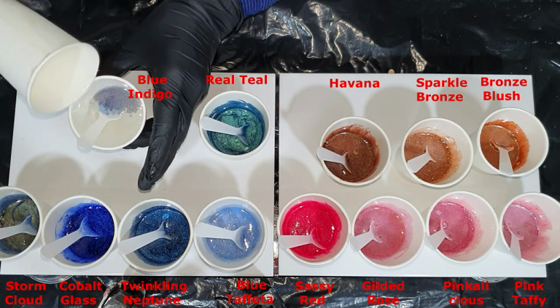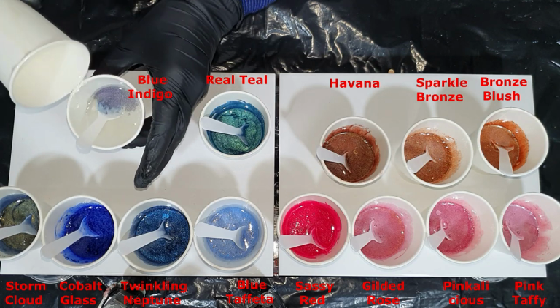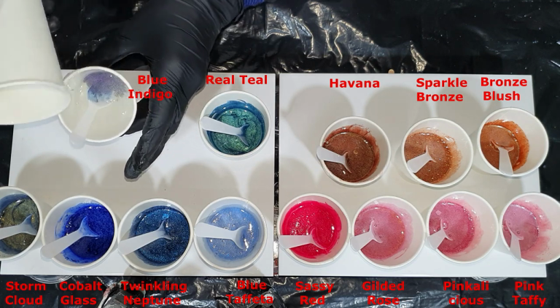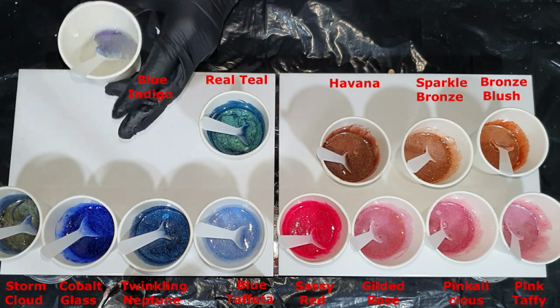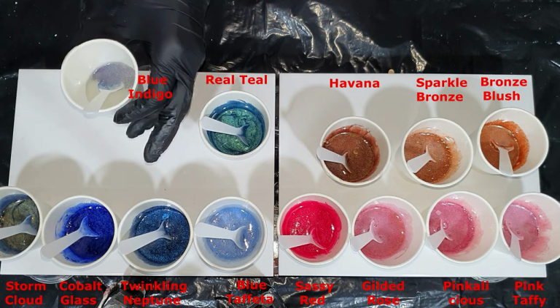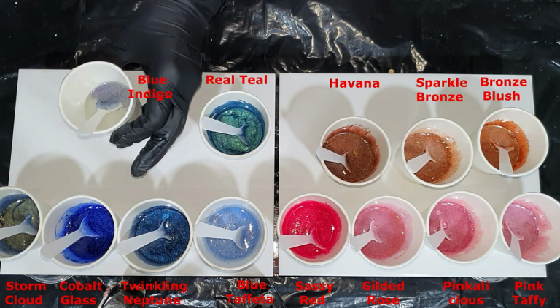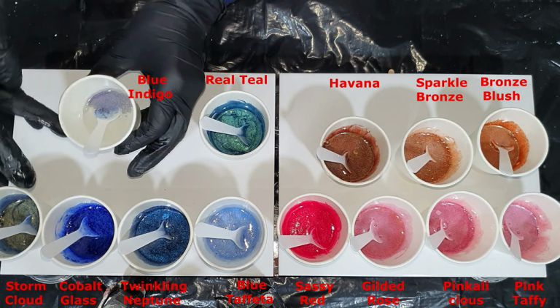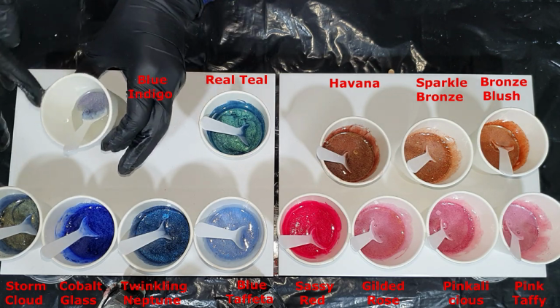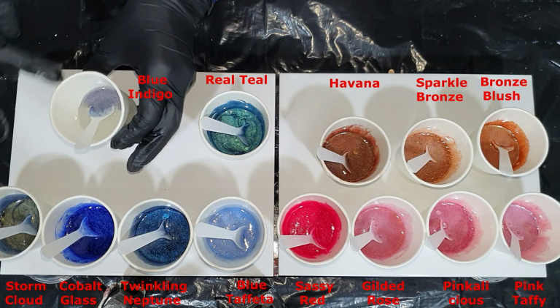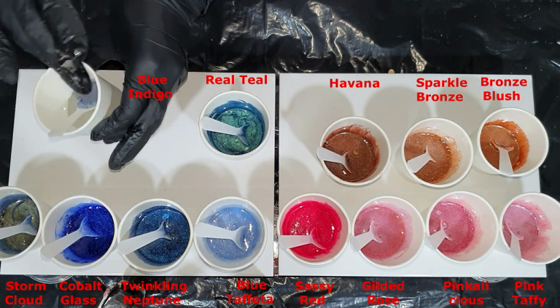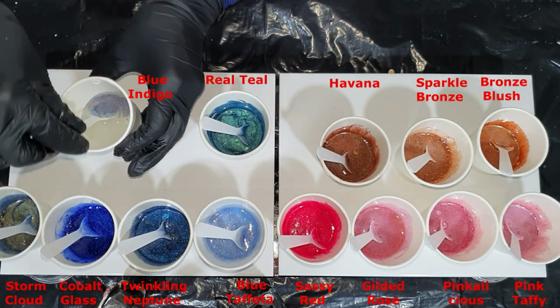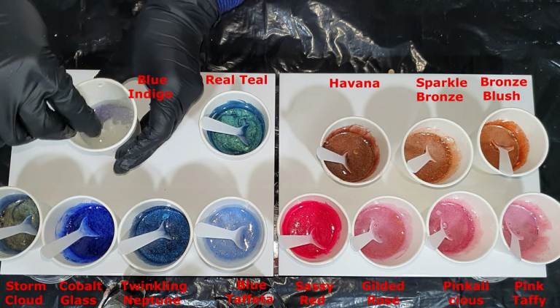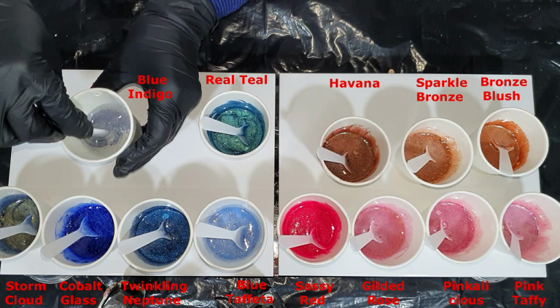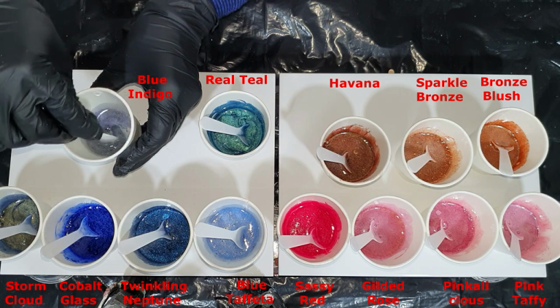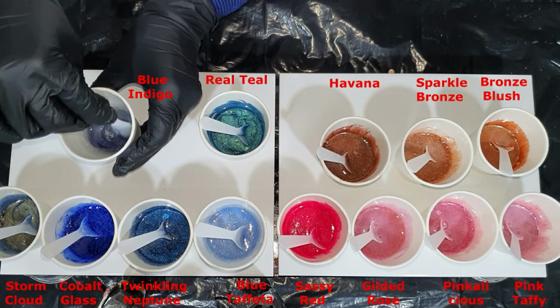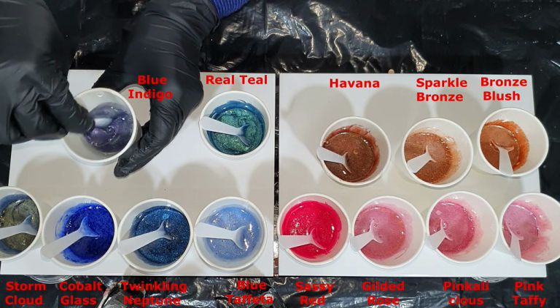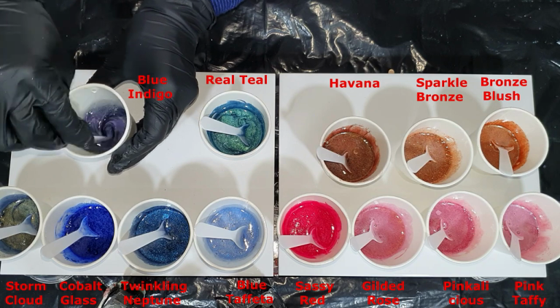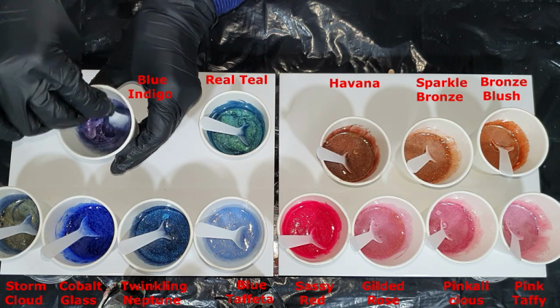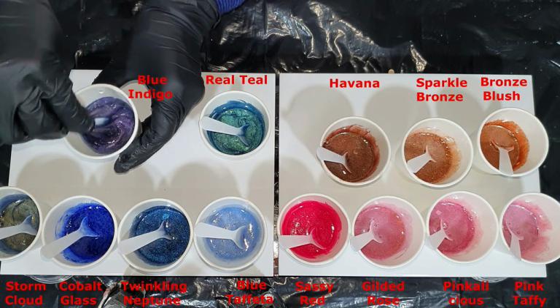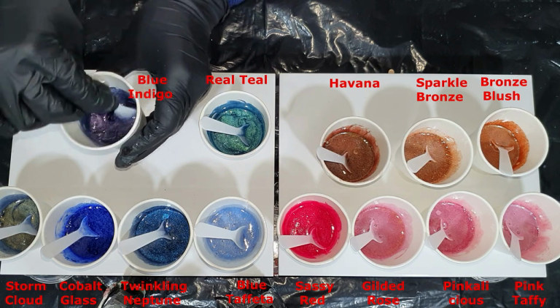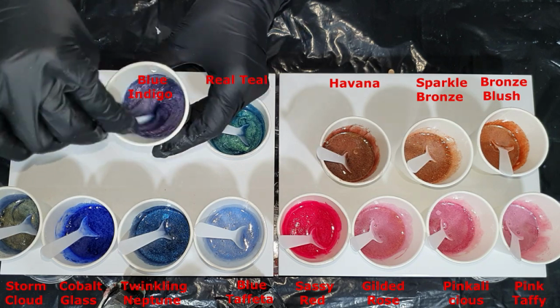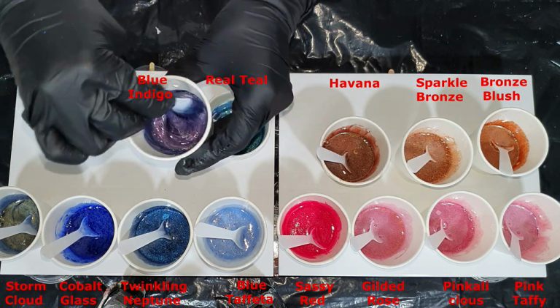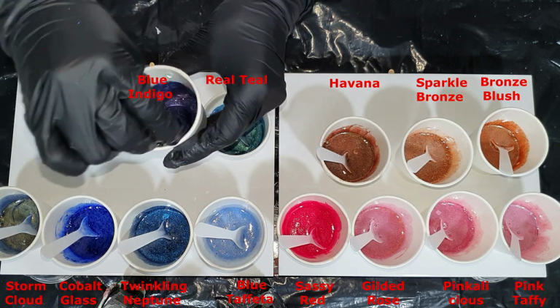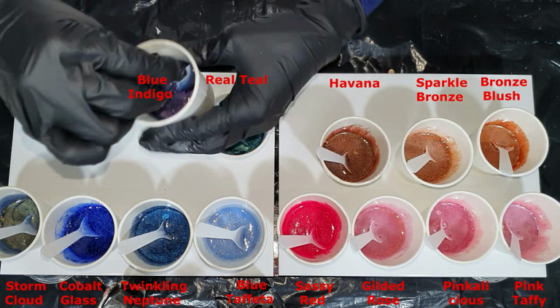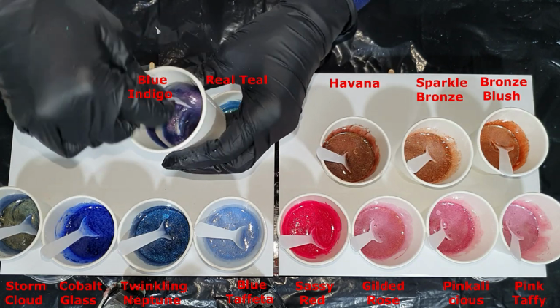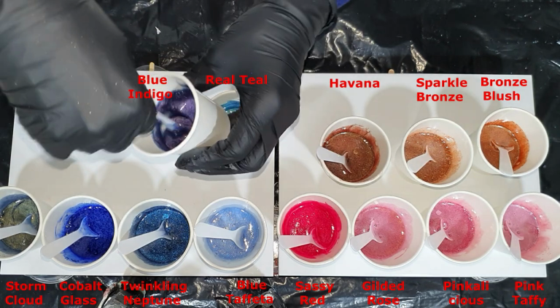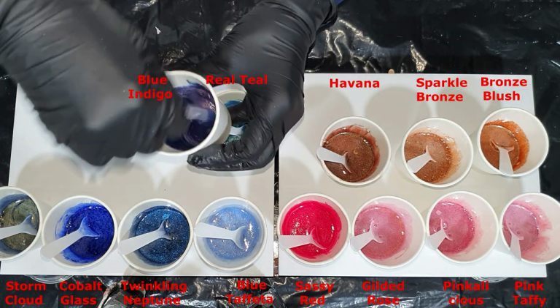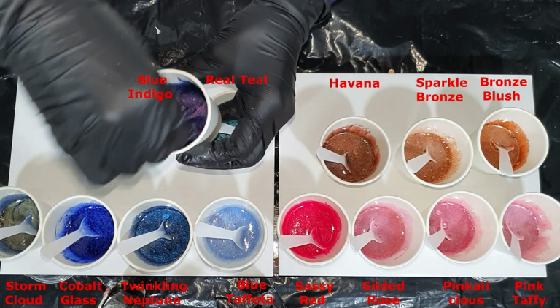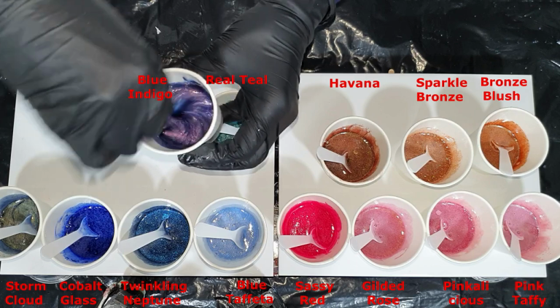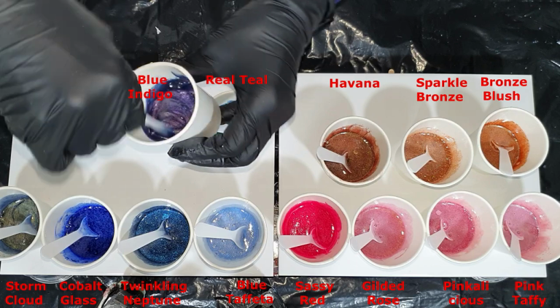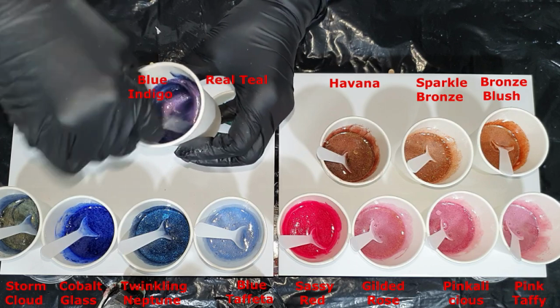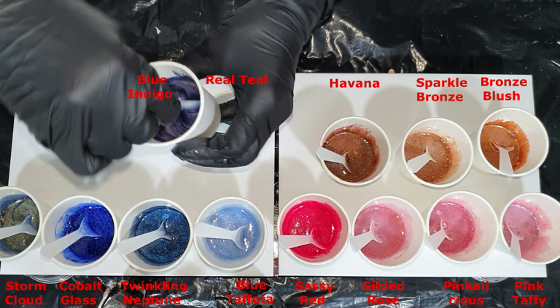Except for the Sparkle Bronze and the Twinkling Neptune, all these colors can be mixed in an acrylic binder.